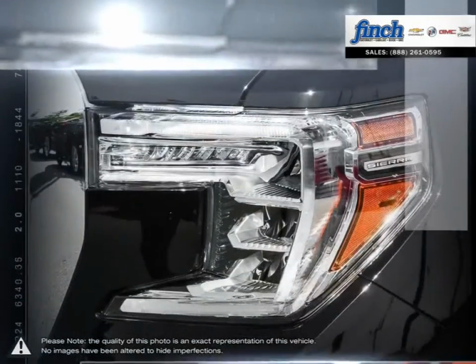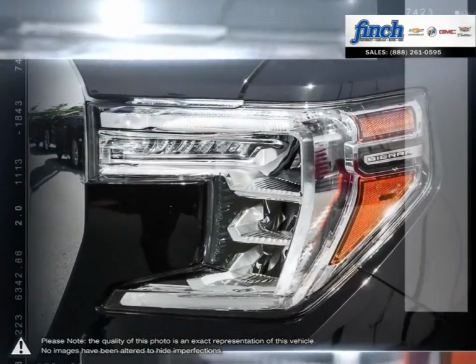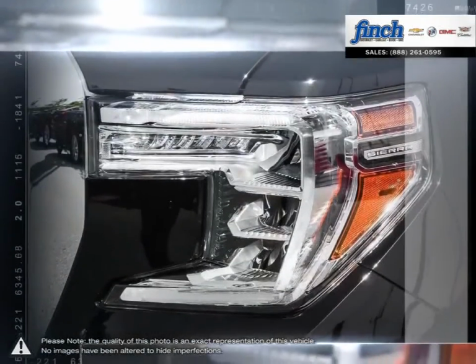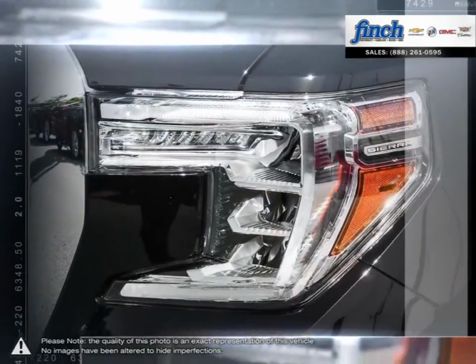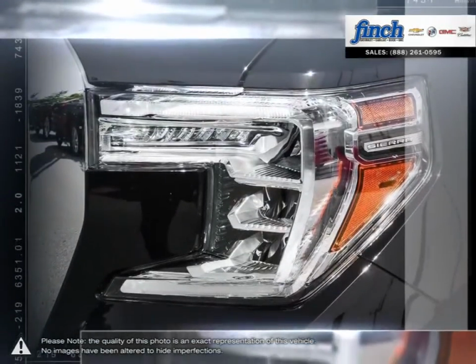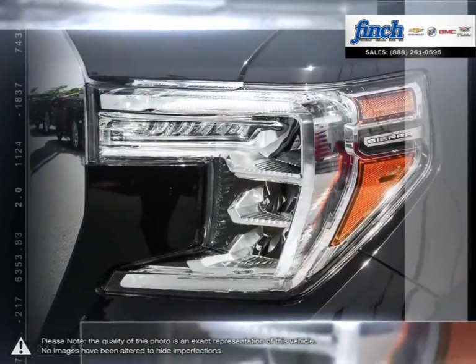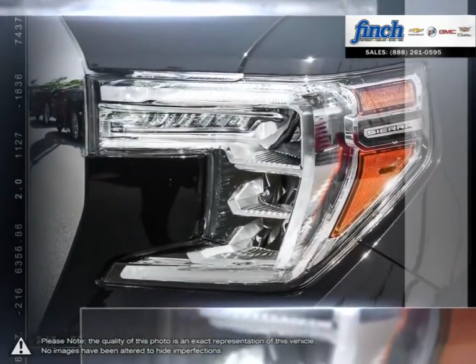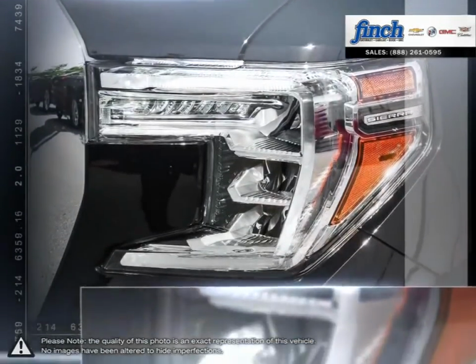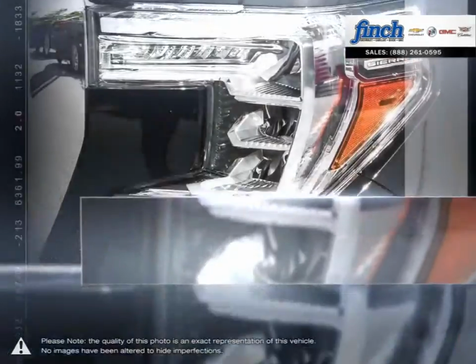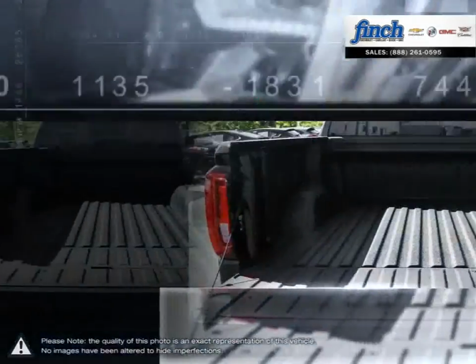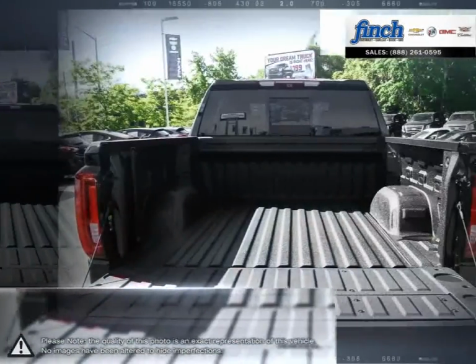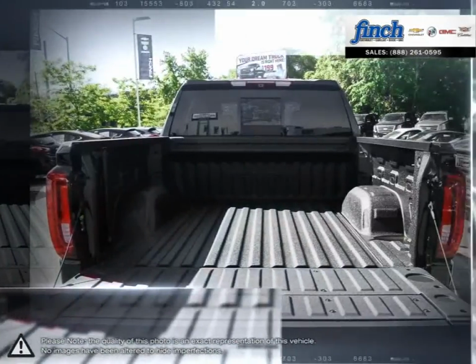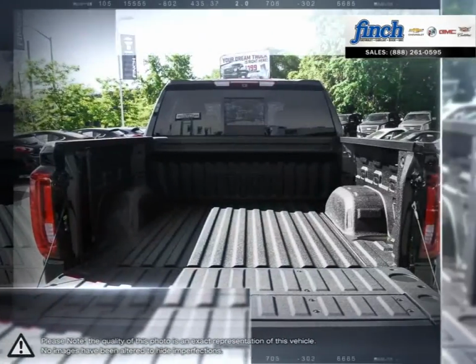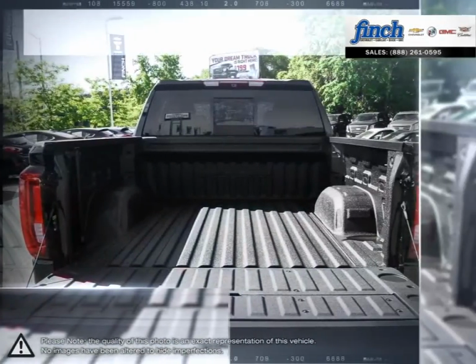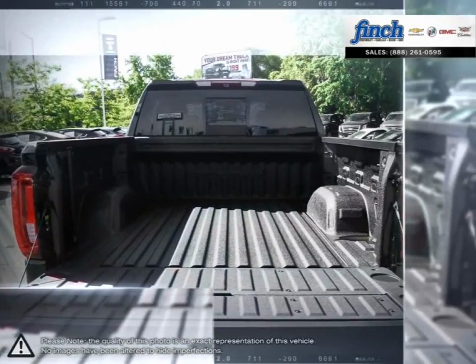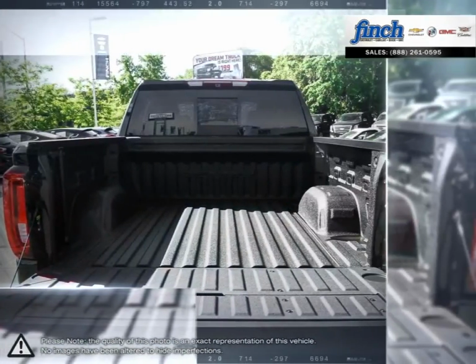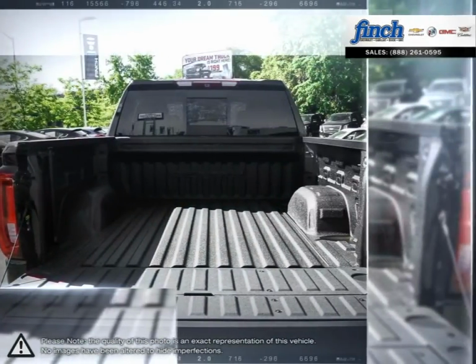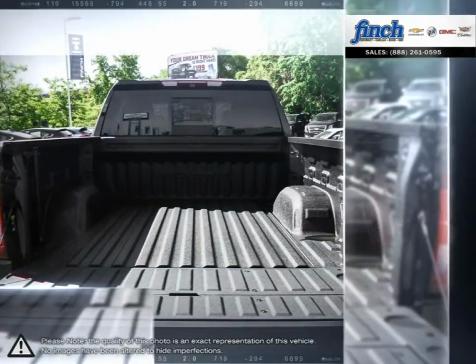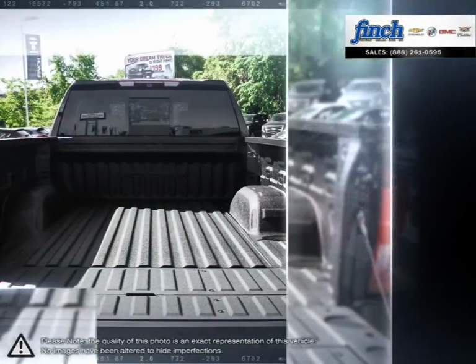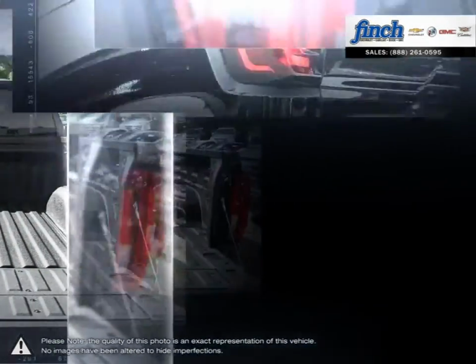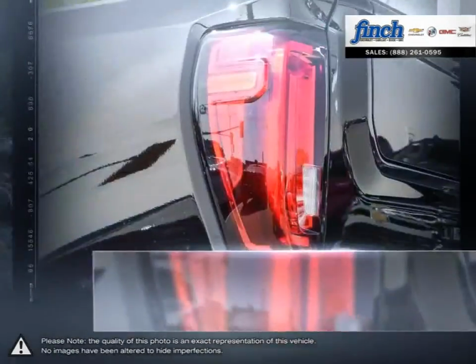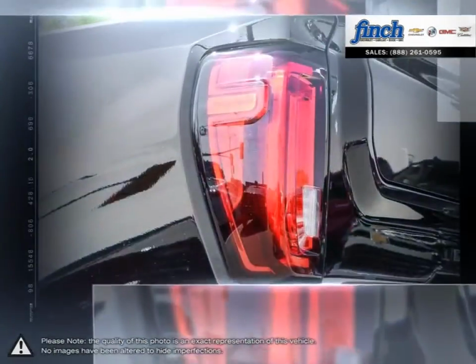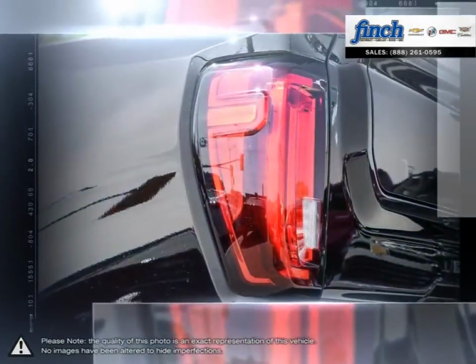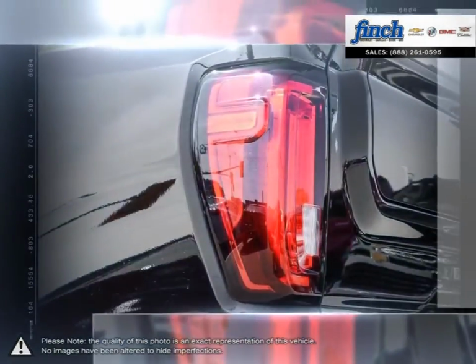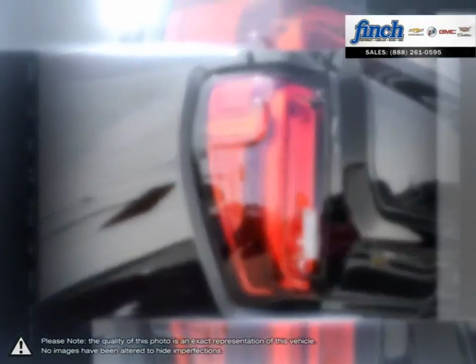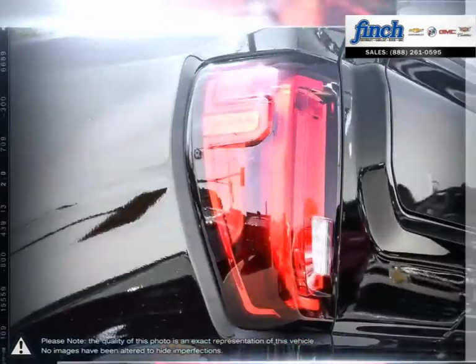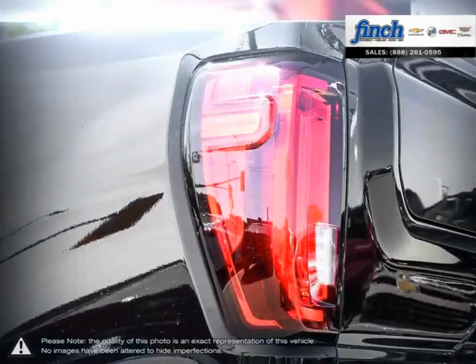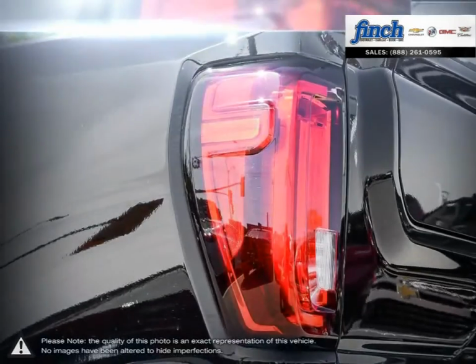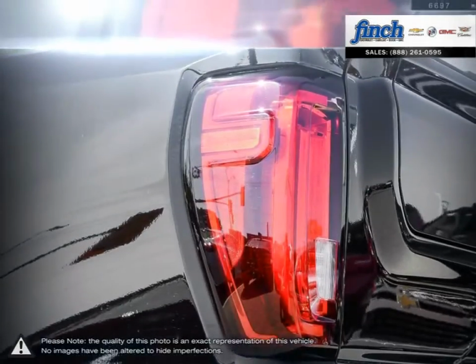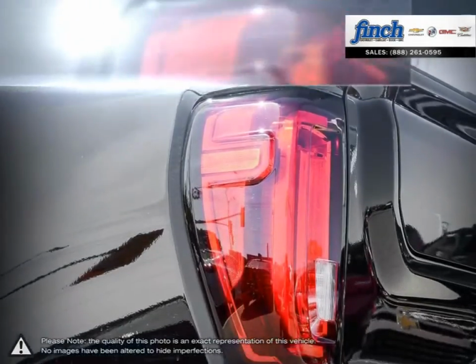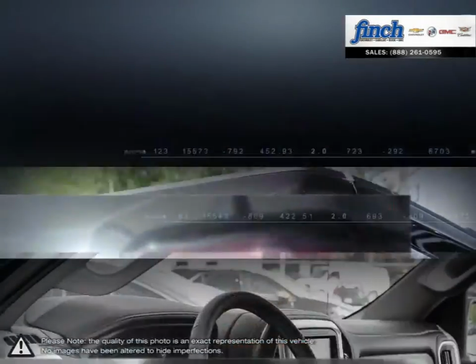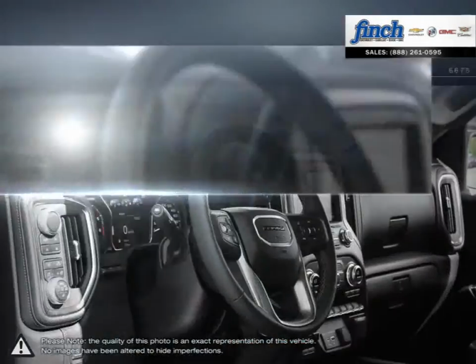The 1500's powerful engine allows for great towing capacity and with its lower price point, the Sierra 1500 is a competitive choice among light-duty pickups.